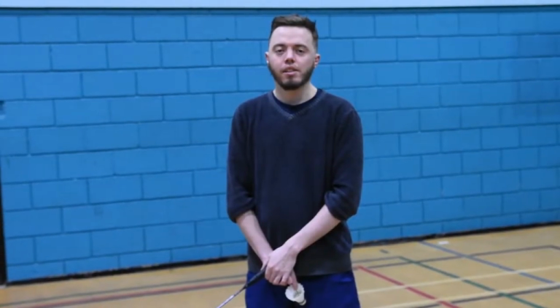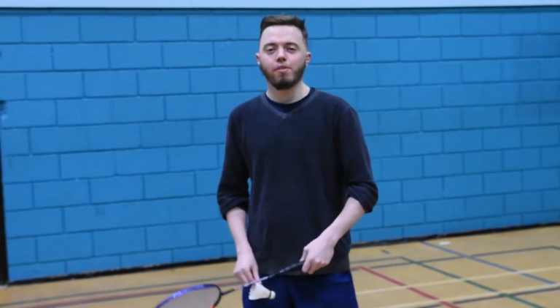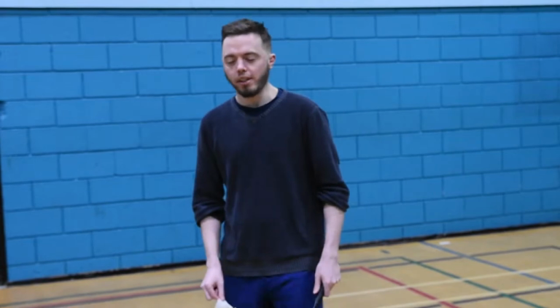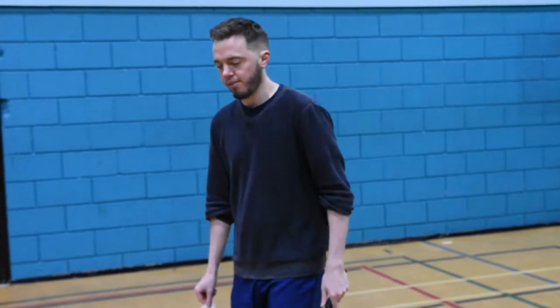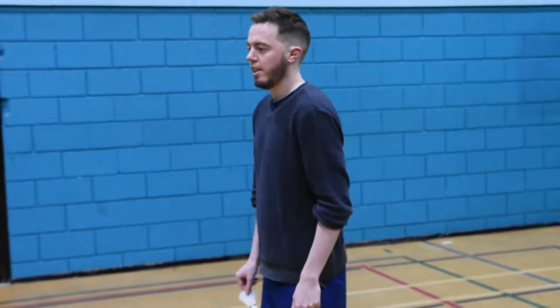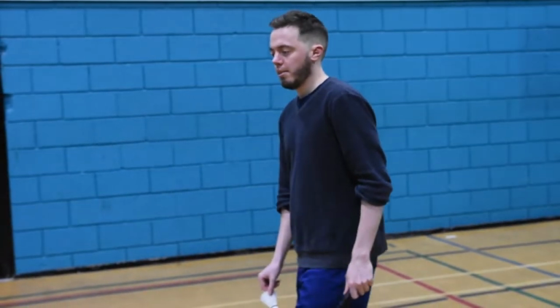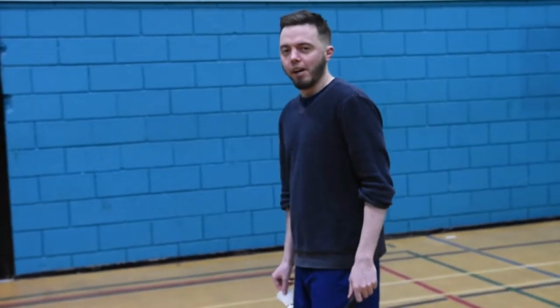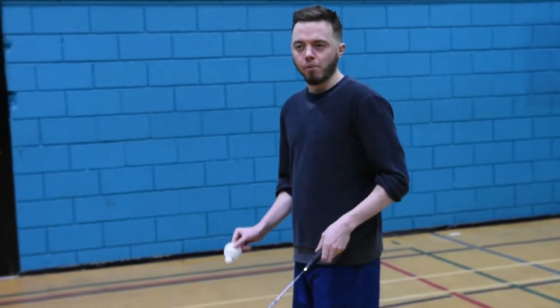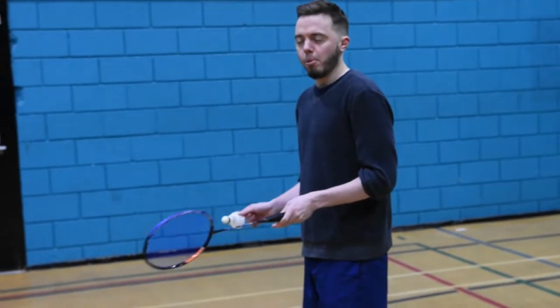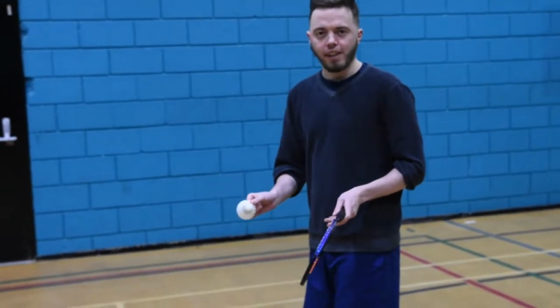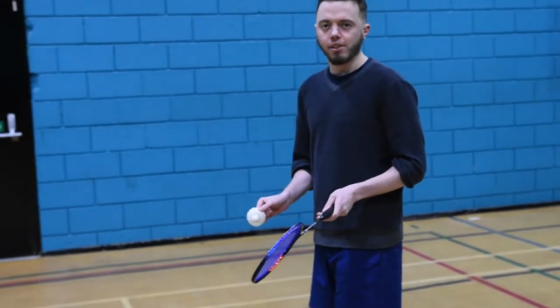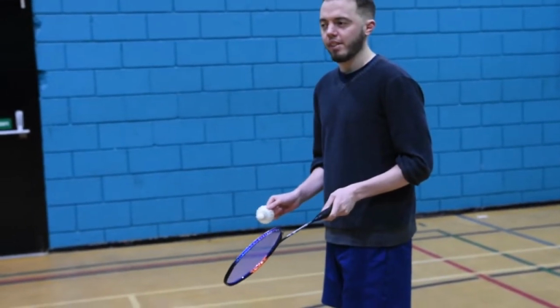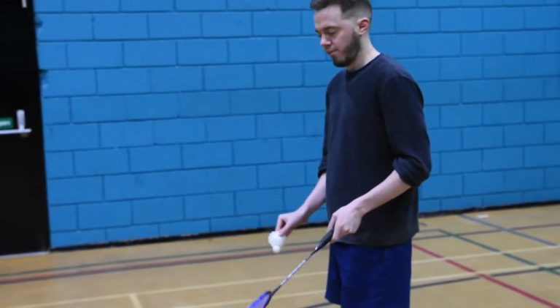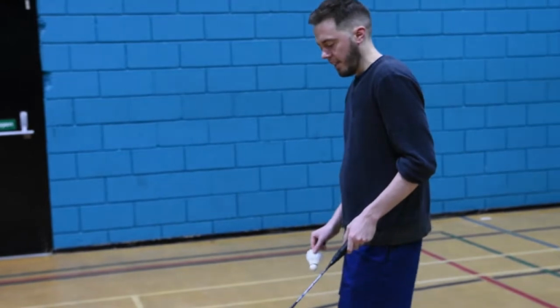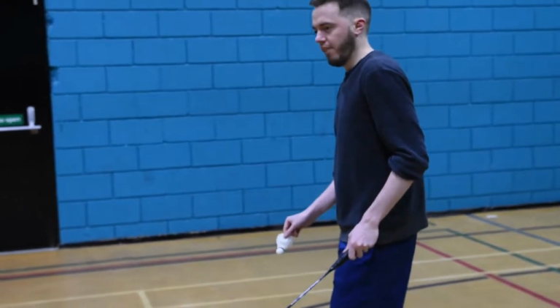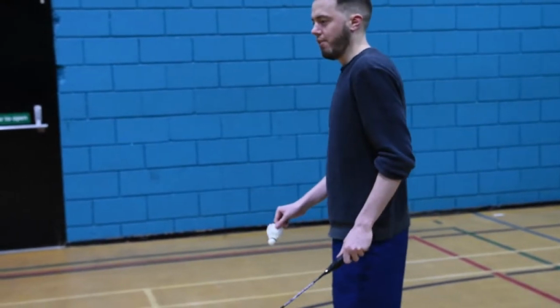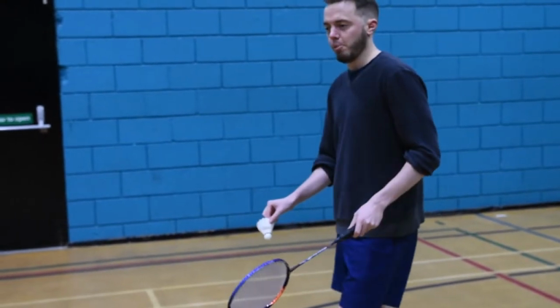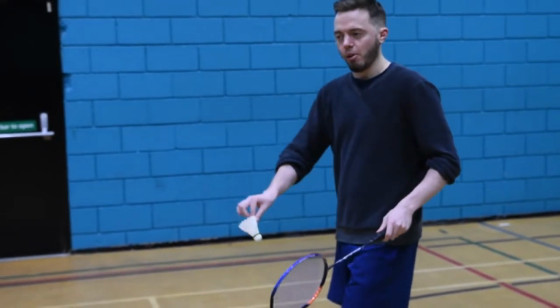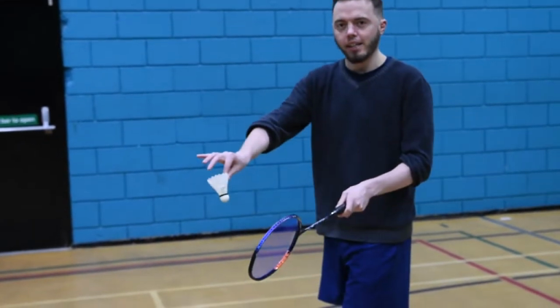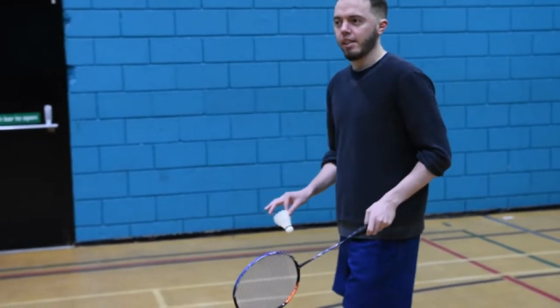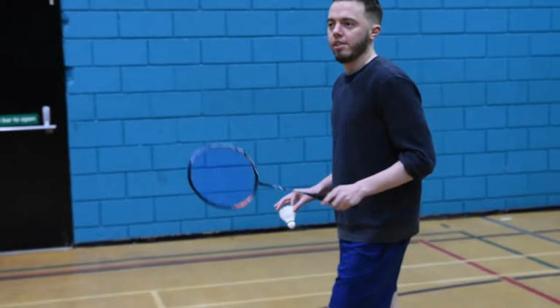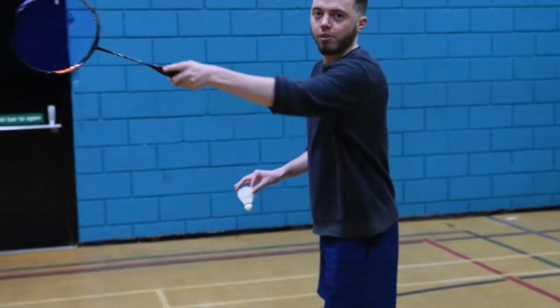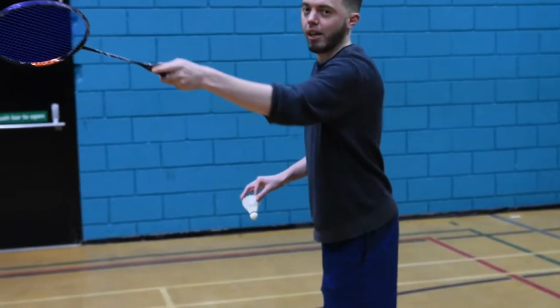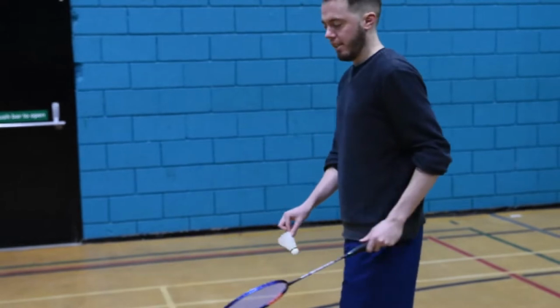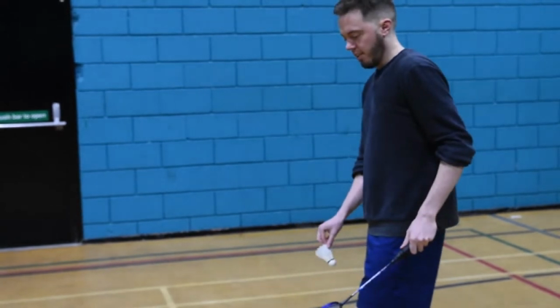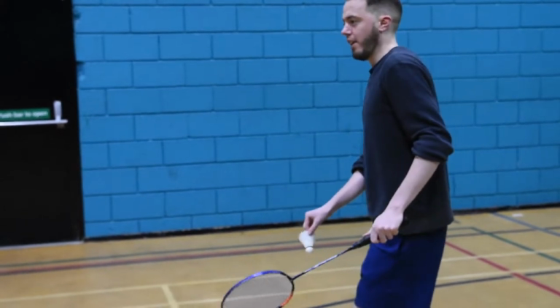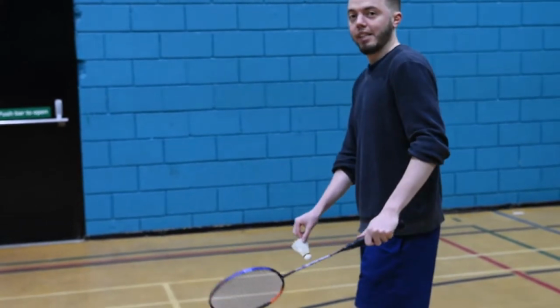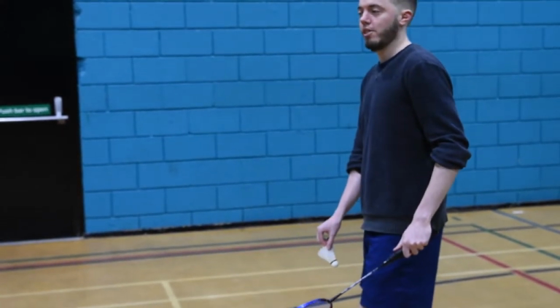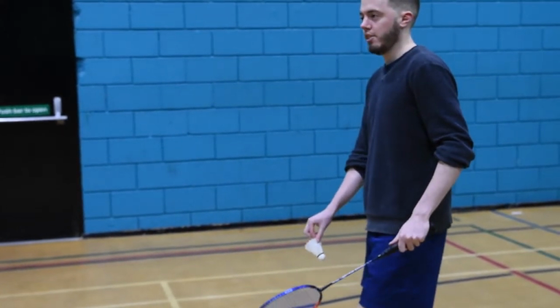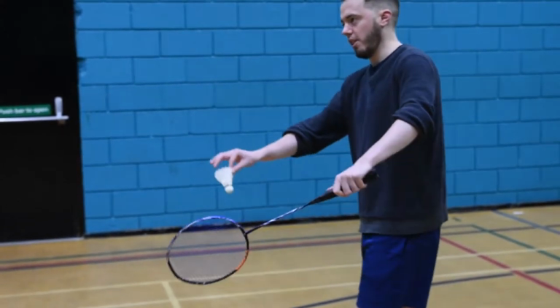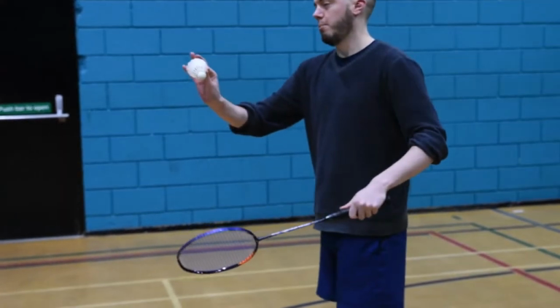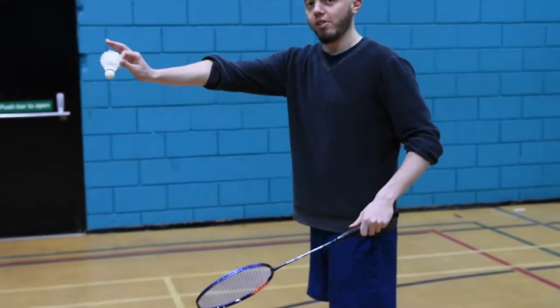A couple of final points. Be aware of where your body is facing when you're serving. If you face your body more that way, the shuttle will go more that way. If you're facing more central, the shuttle will go more centrally.